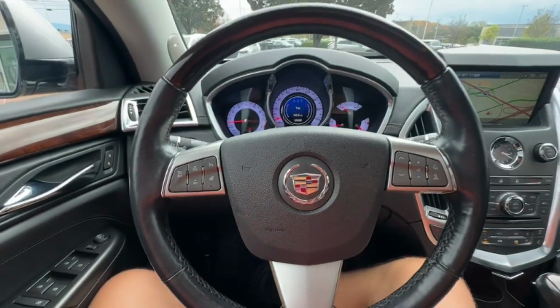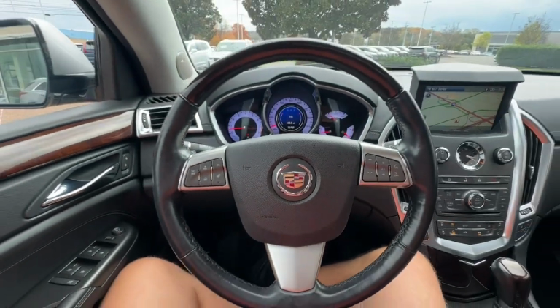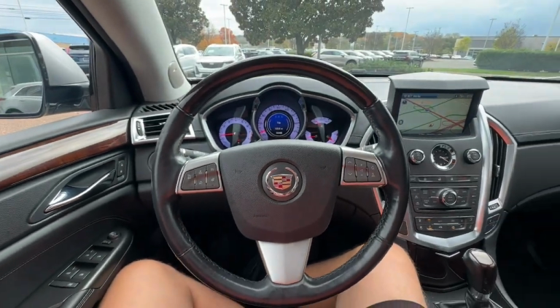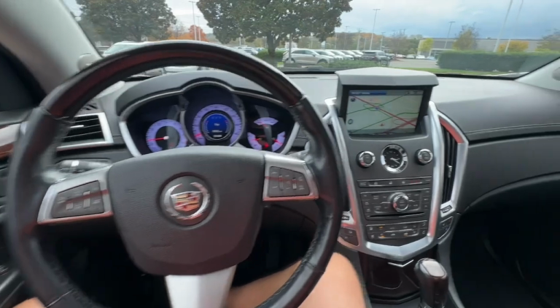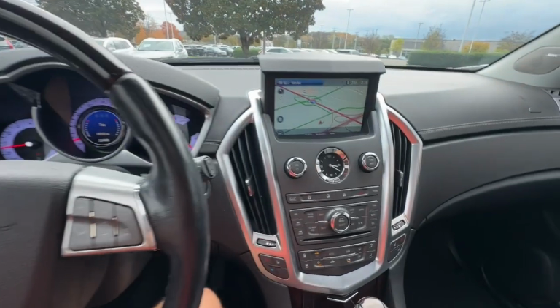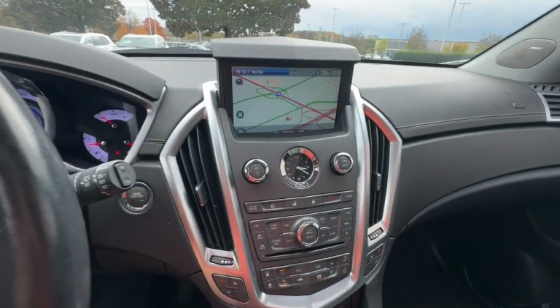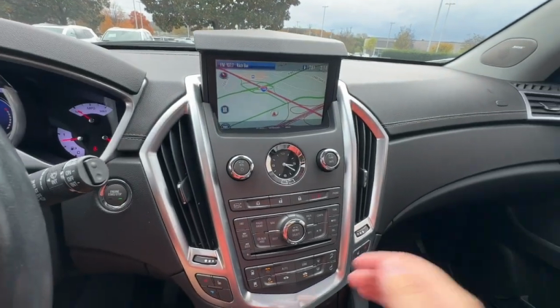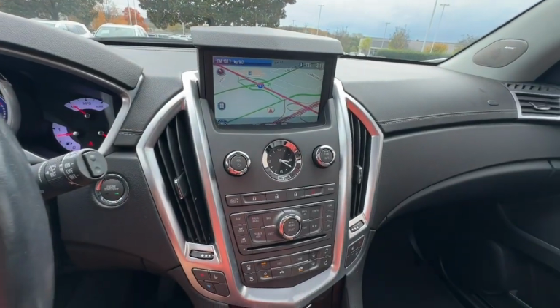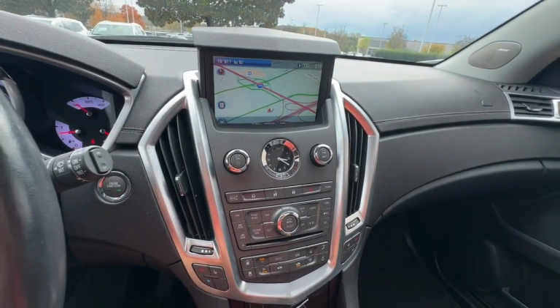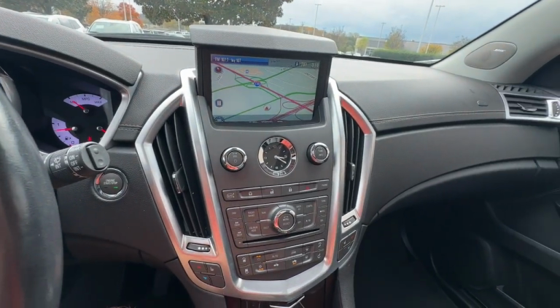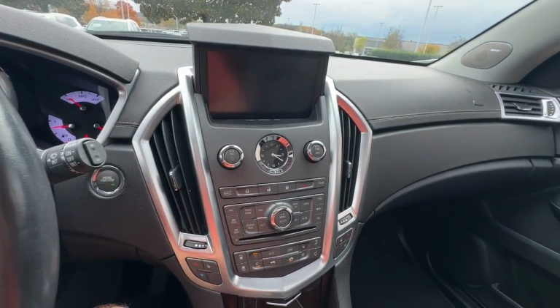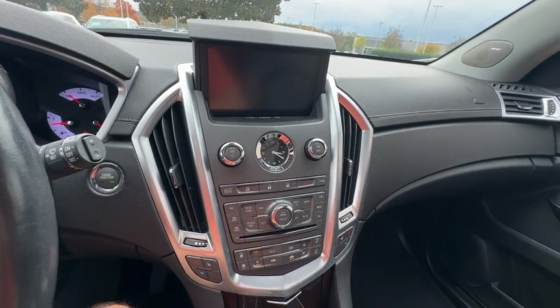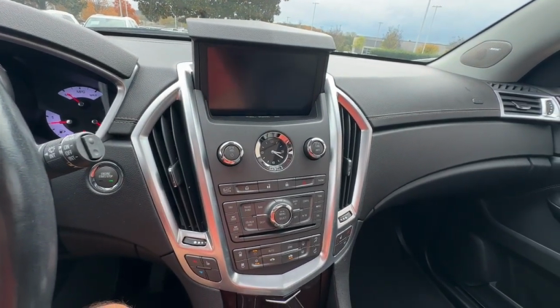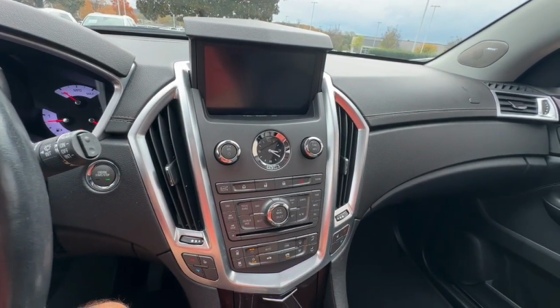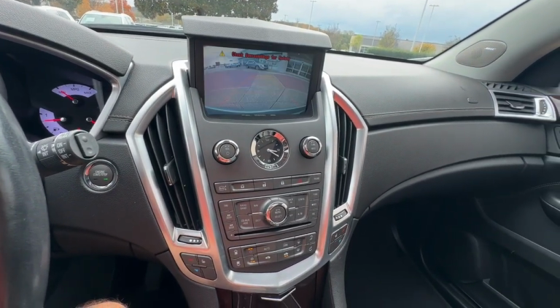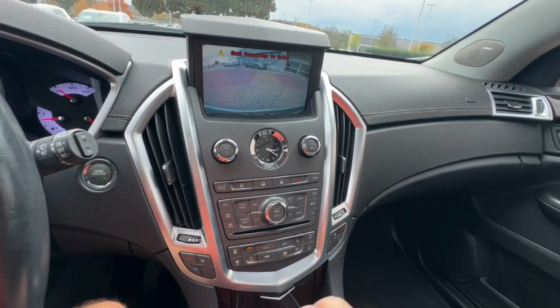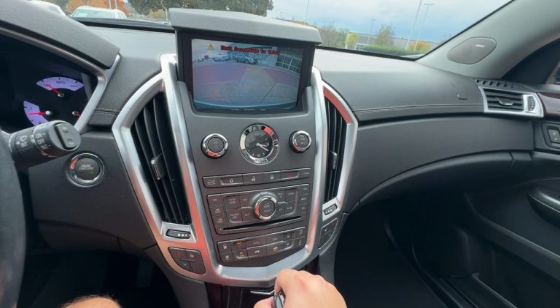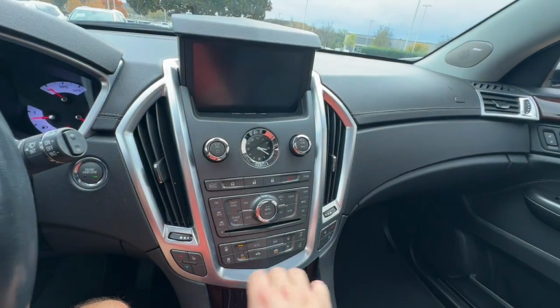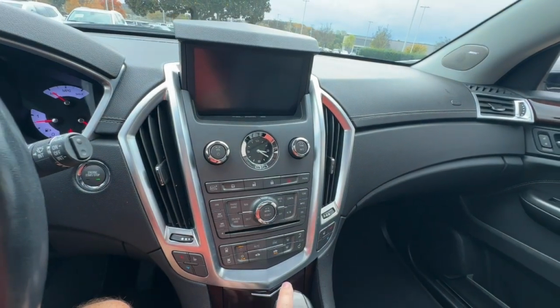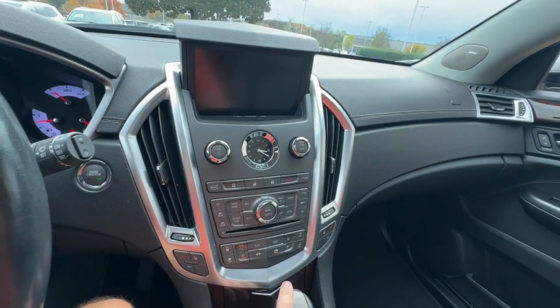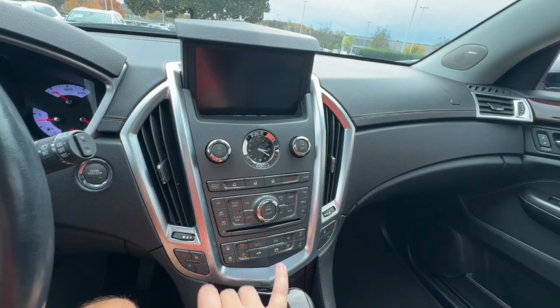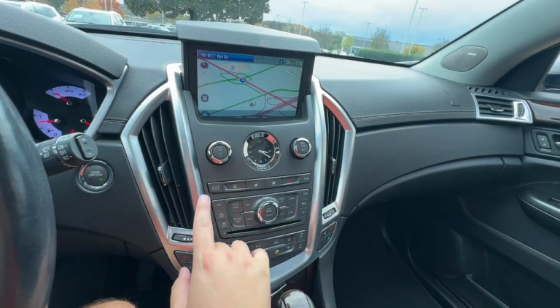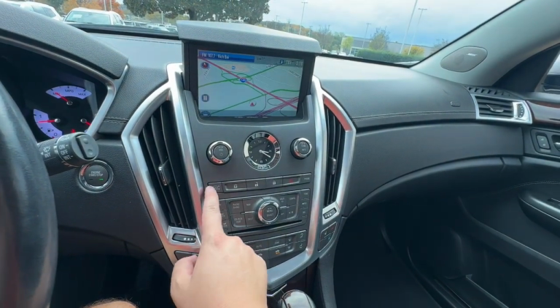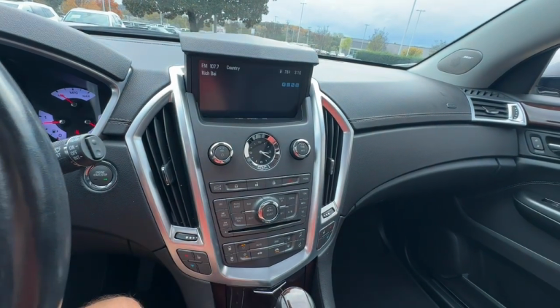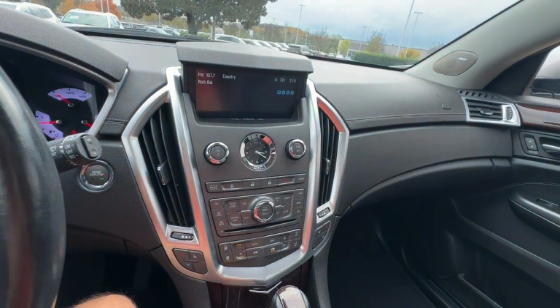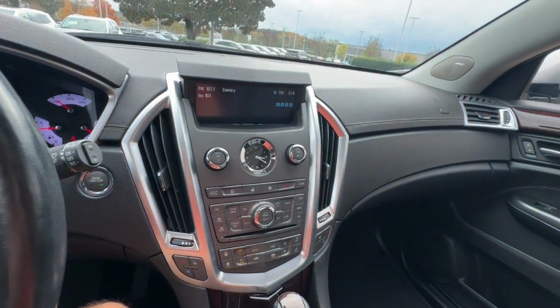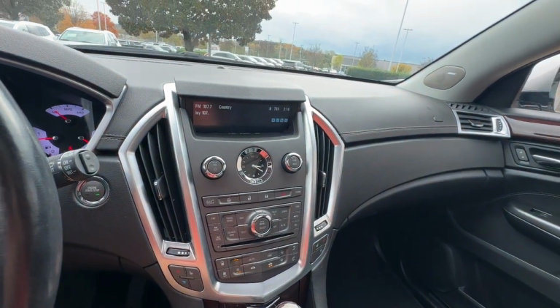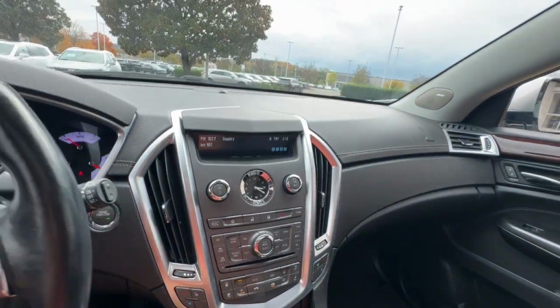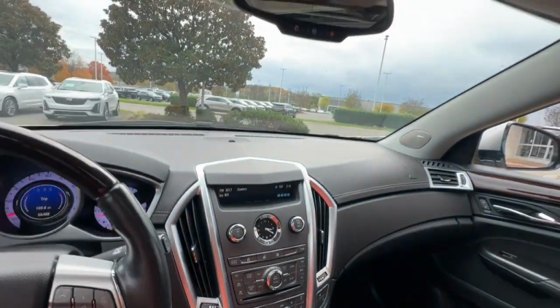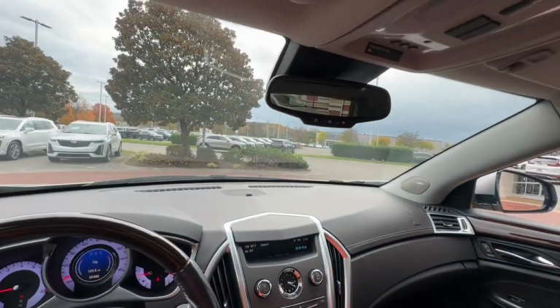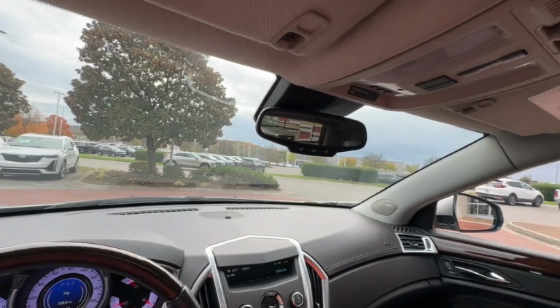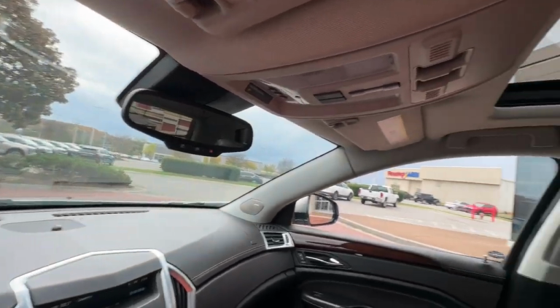Heated steering wheel, panoramic roof, sun moonroof, keyless entry, navigation system, heated driver's seat, heated mirrors, power passenger seat, fog lamps, remote engine start.